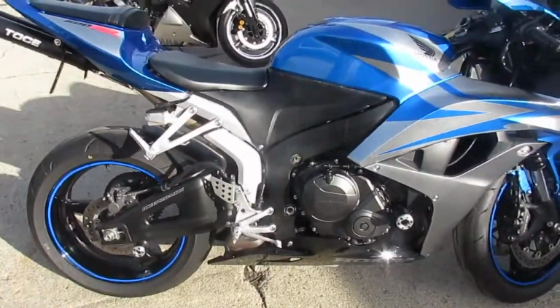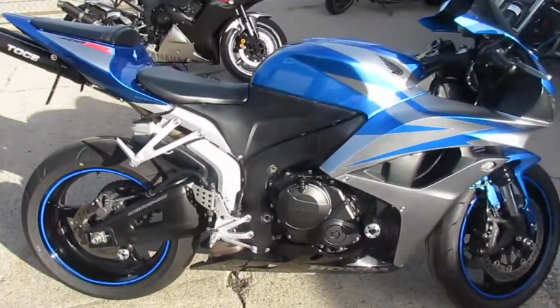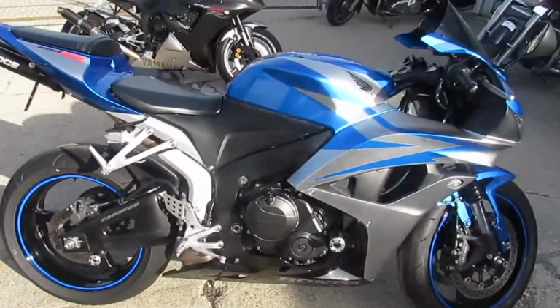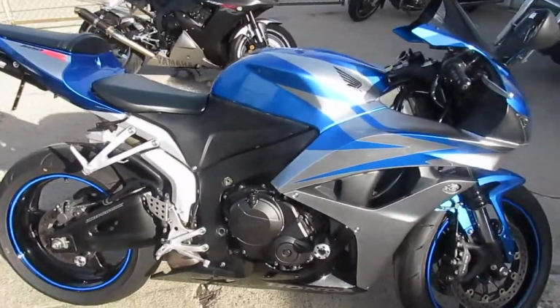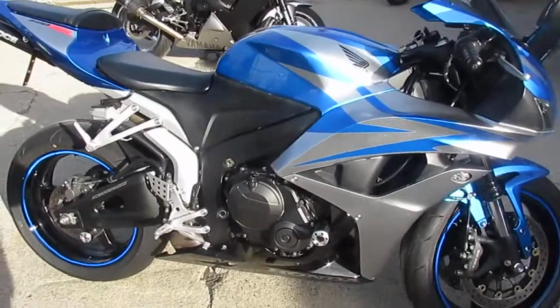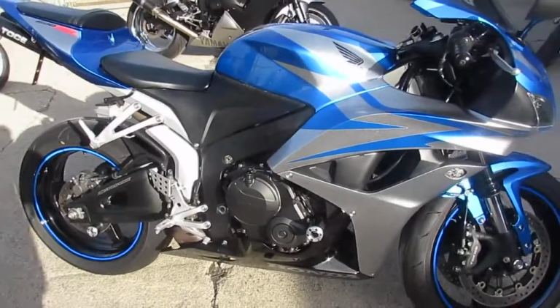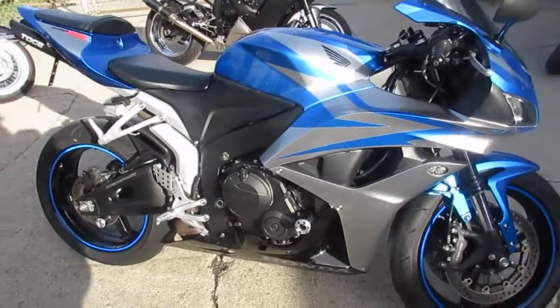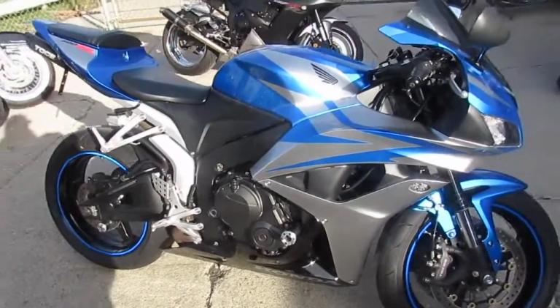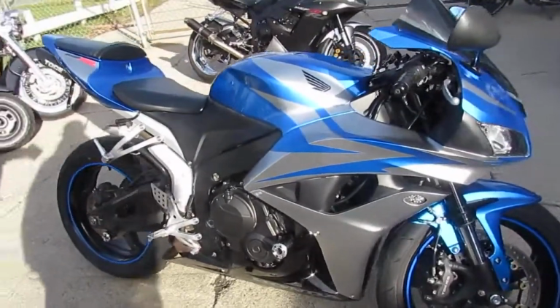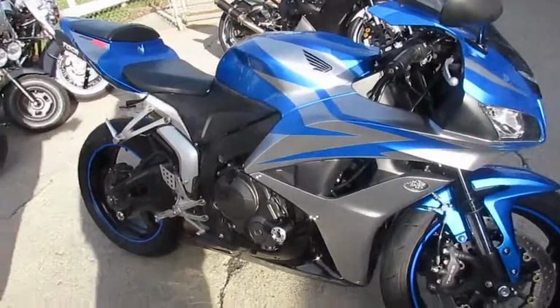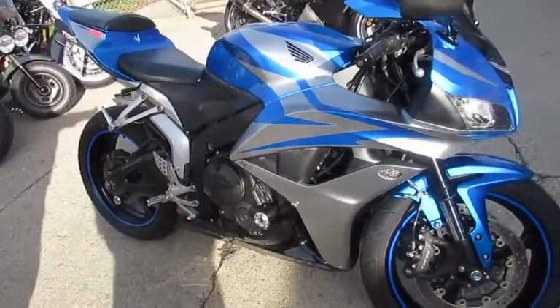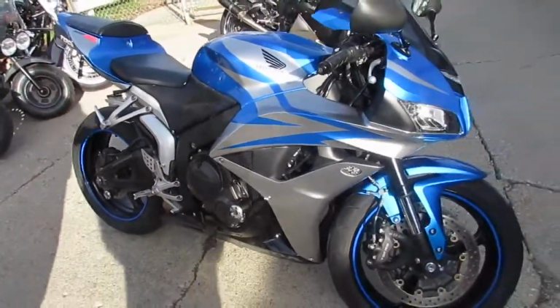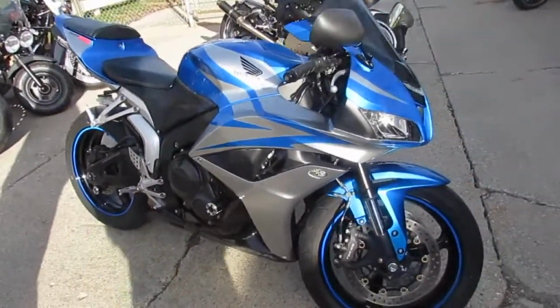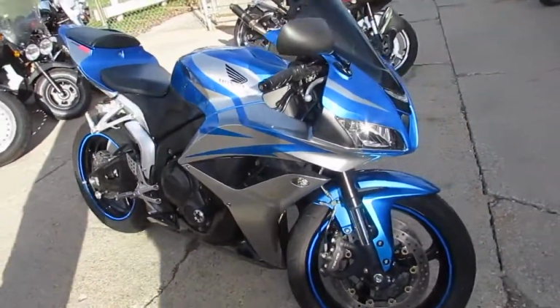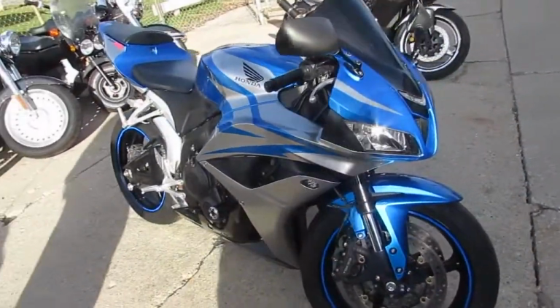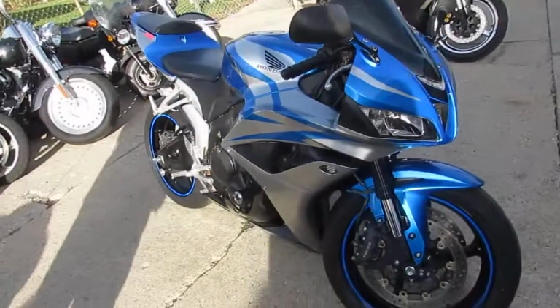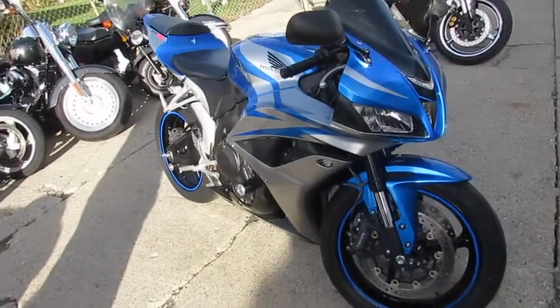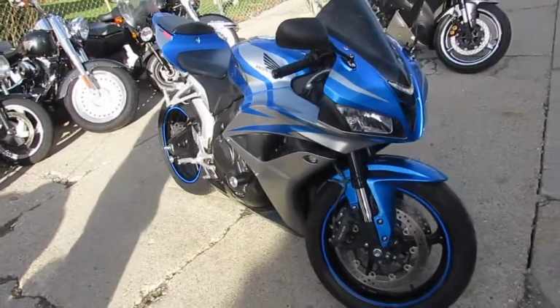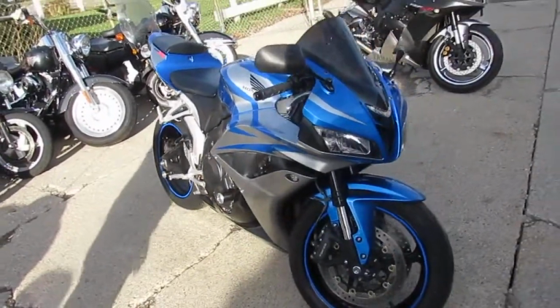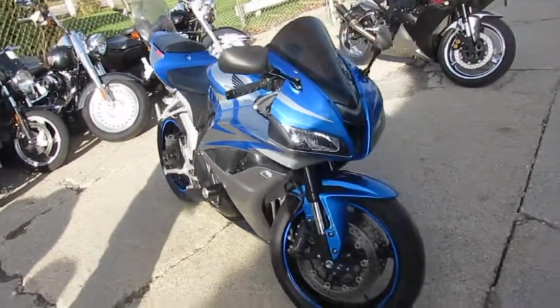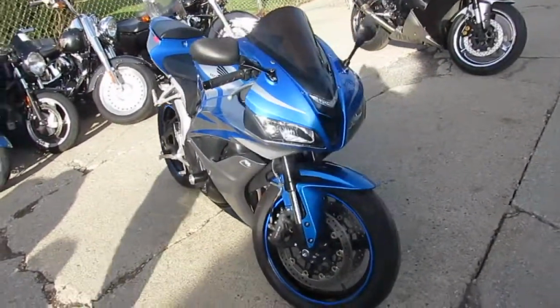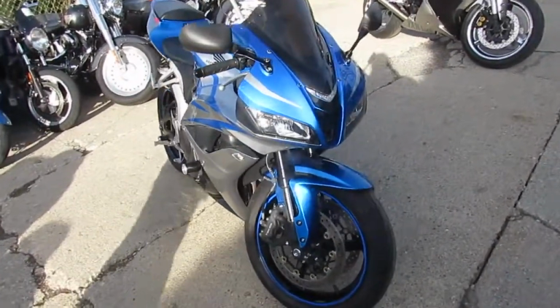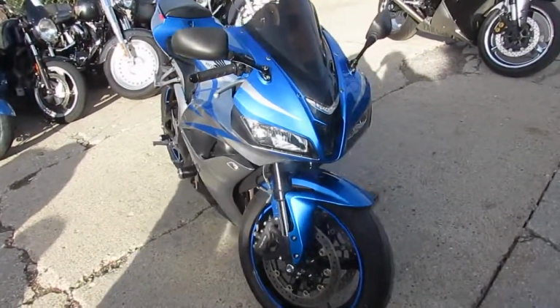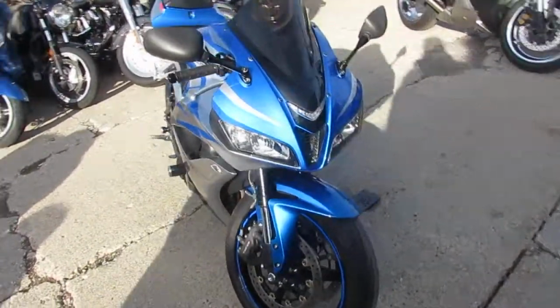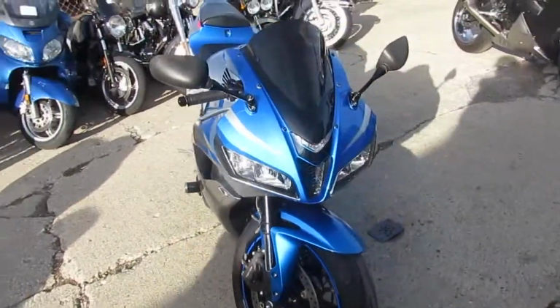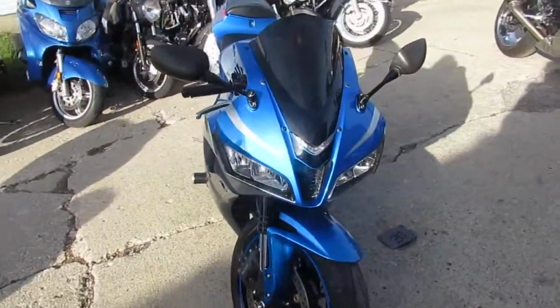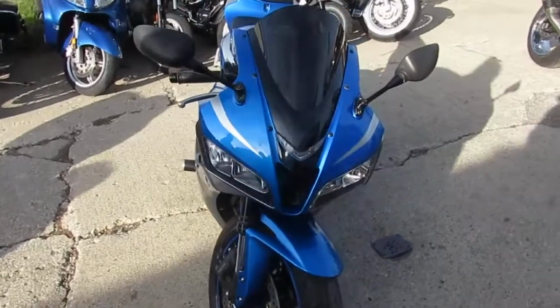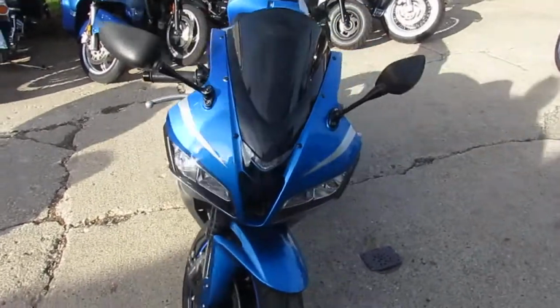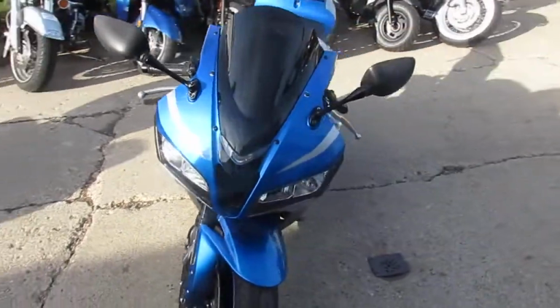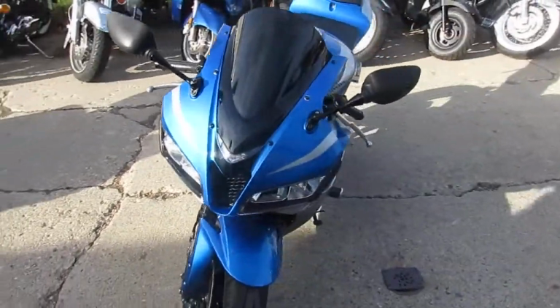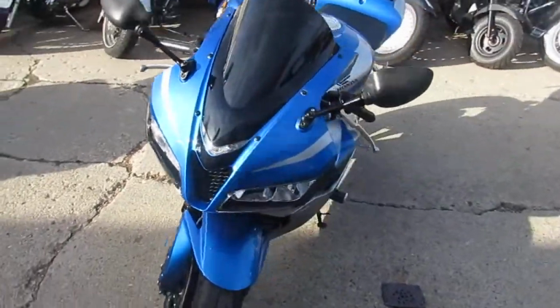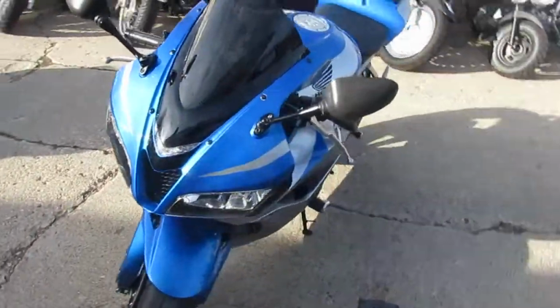No dents, no dings, no scratches — sharp bike, no disappointments in this one. Only 14,000 miles. The bike's only $4,999. You don't get much for under five grand and this one's perfect.